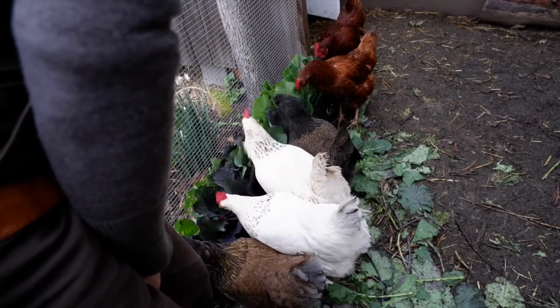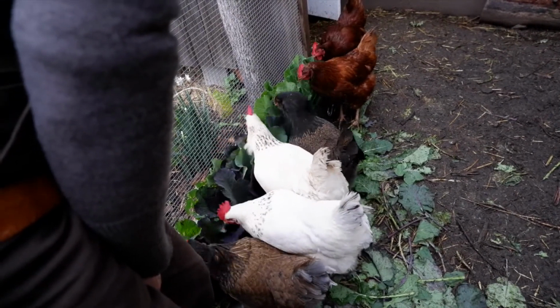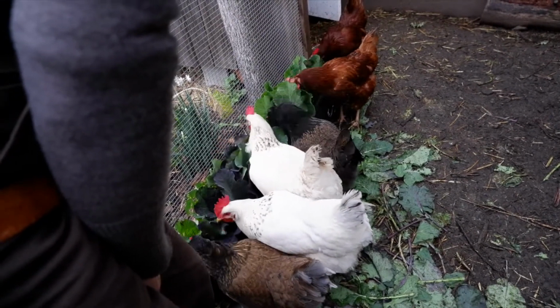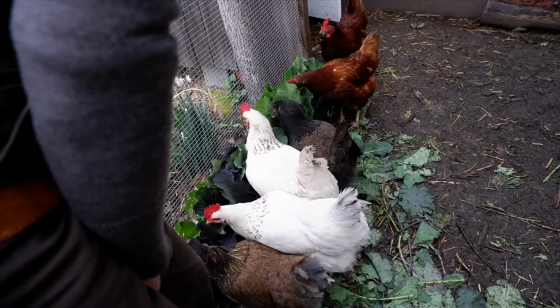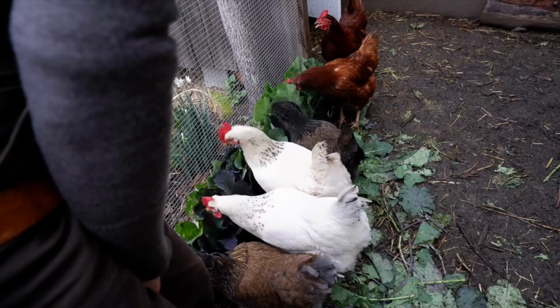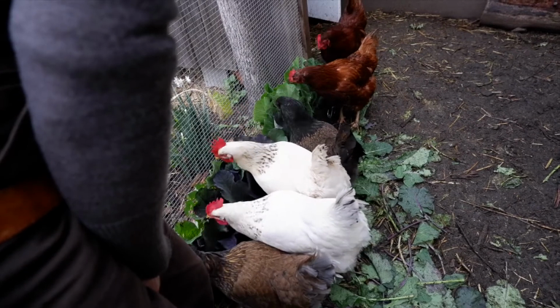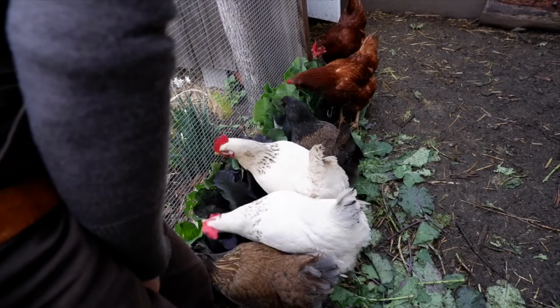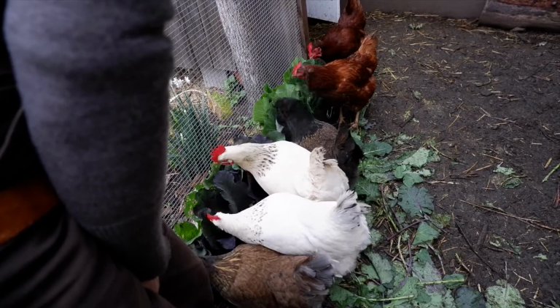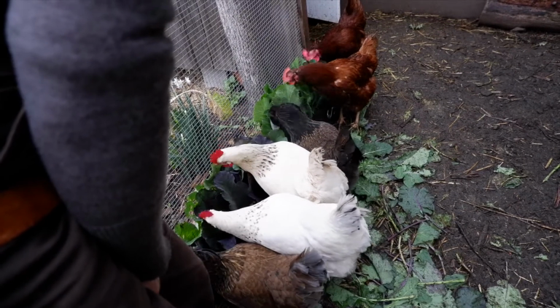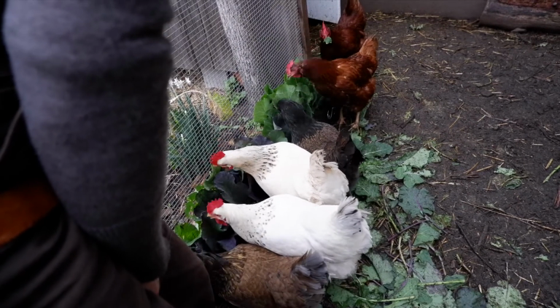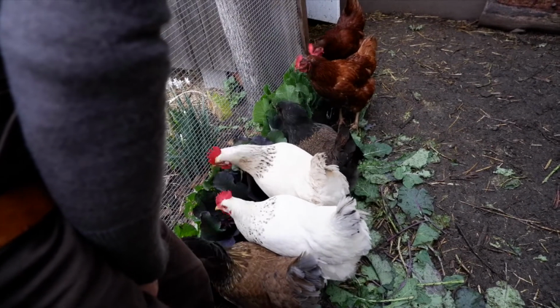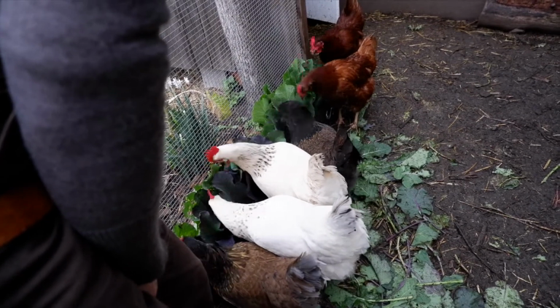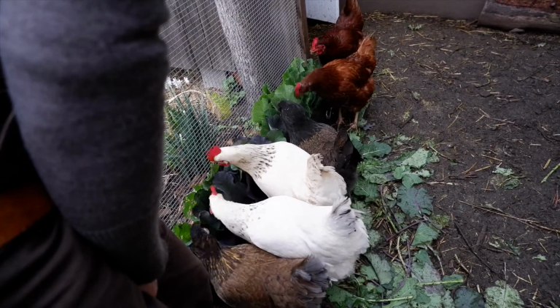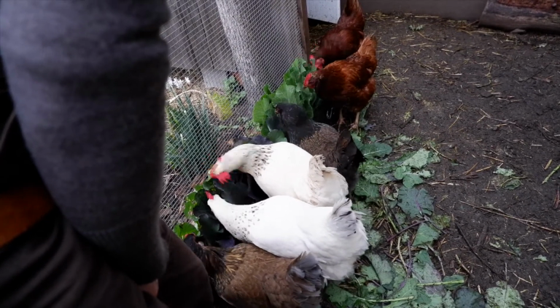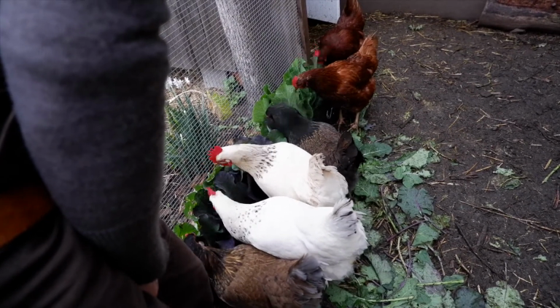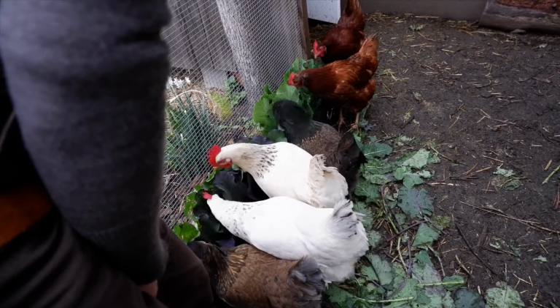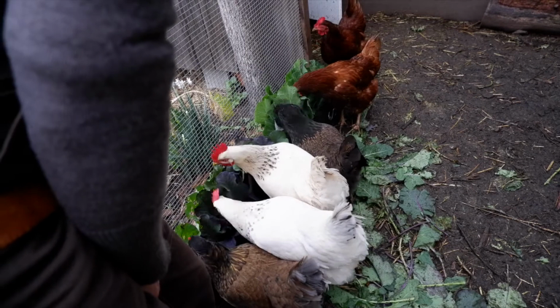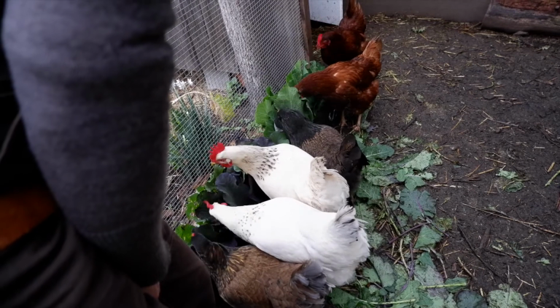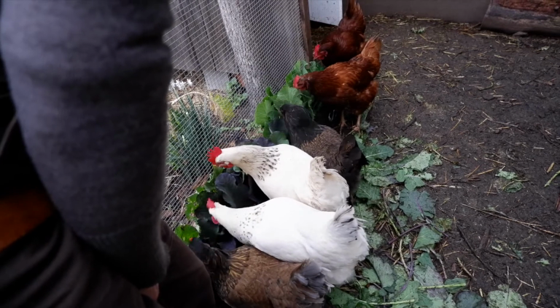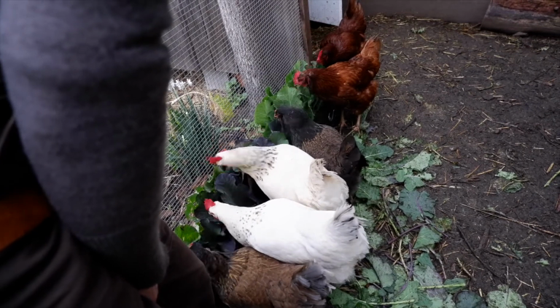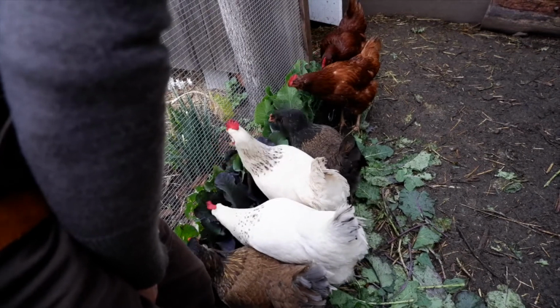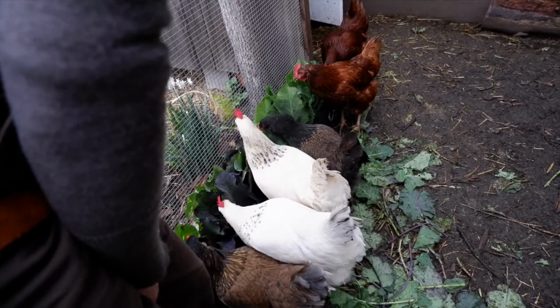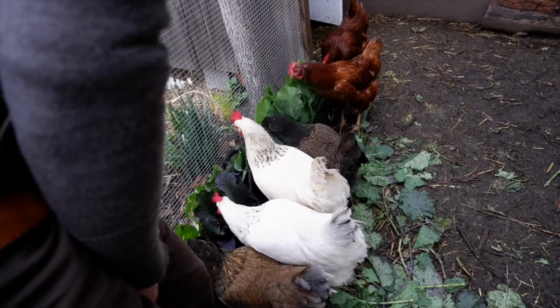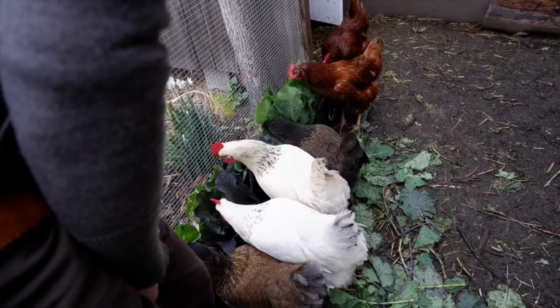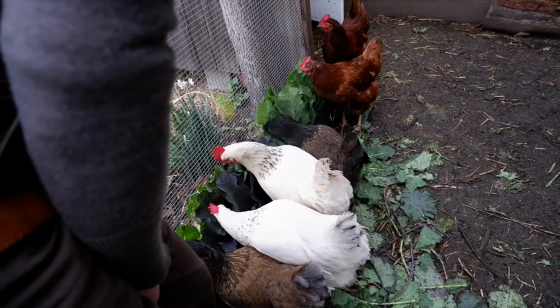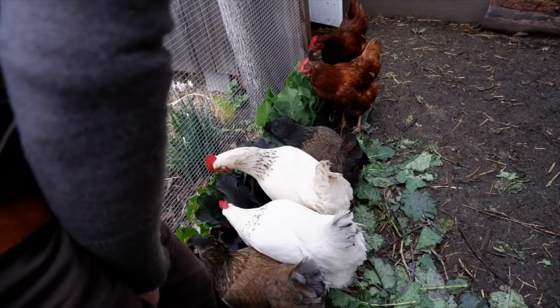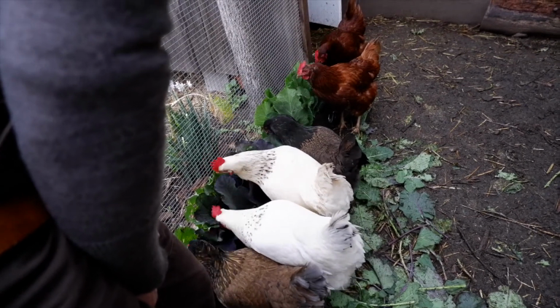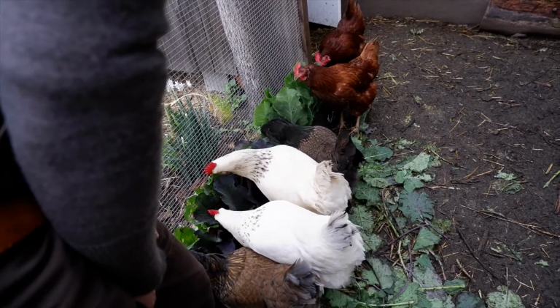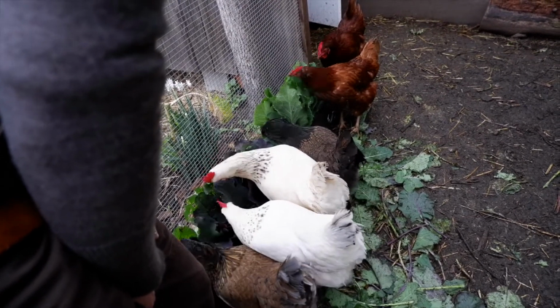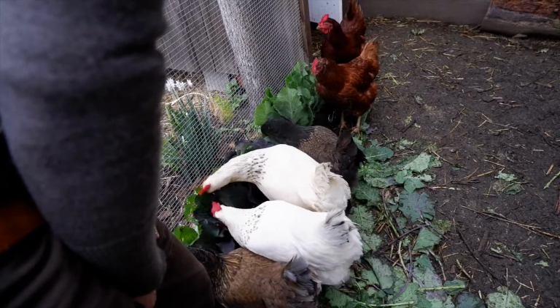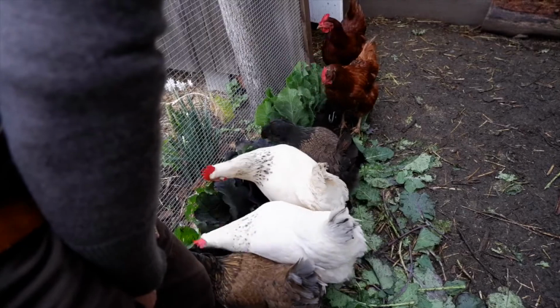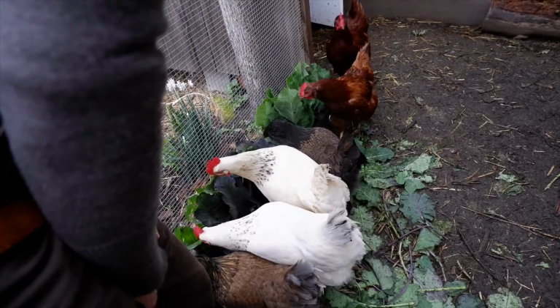Thanks for watching this video. Please hit subscribe to our channel. We love to do a lot of homesteading videos and all things tree collard. For more information, you can go to projecttreecollard.org.